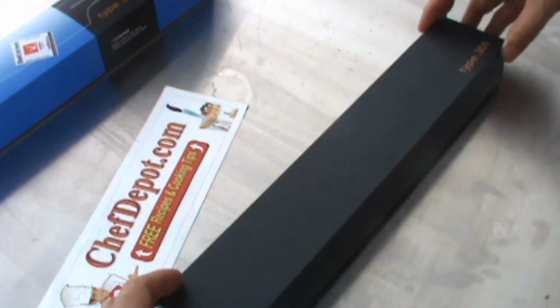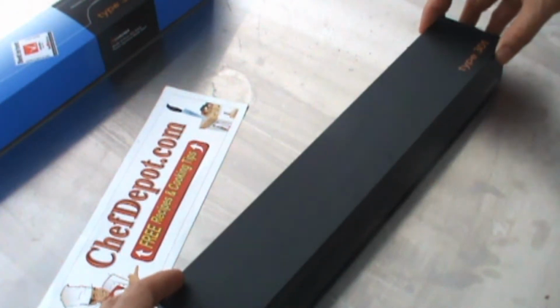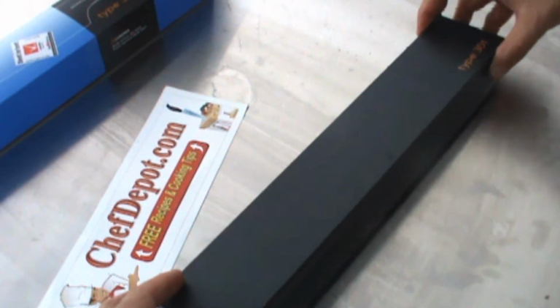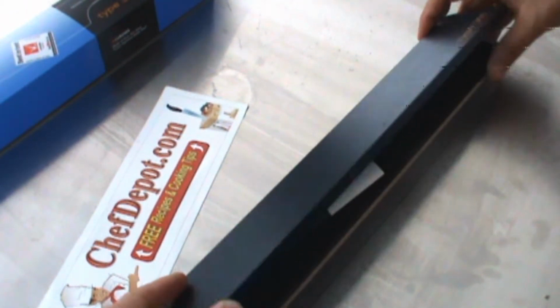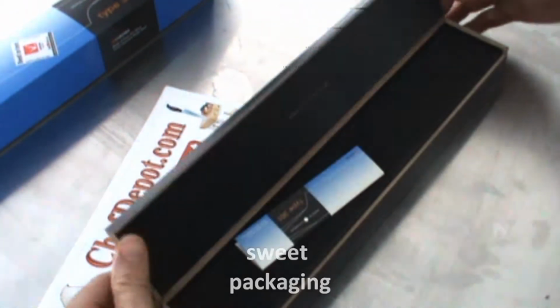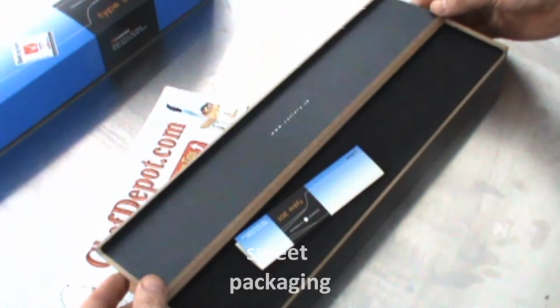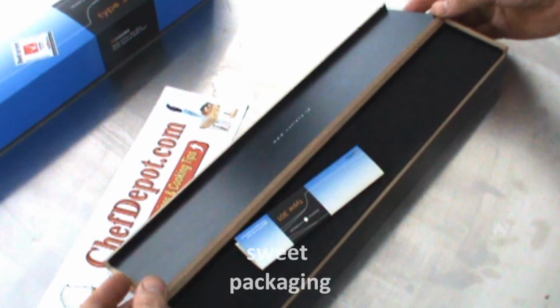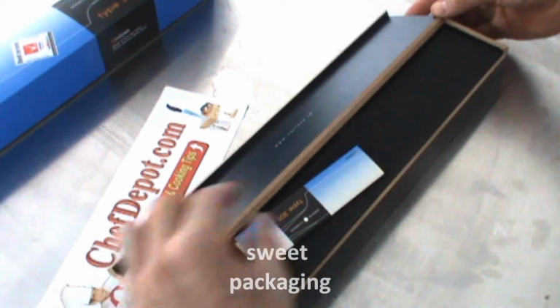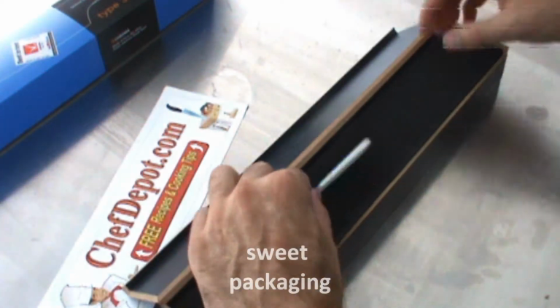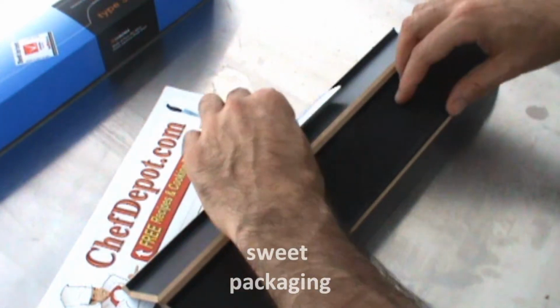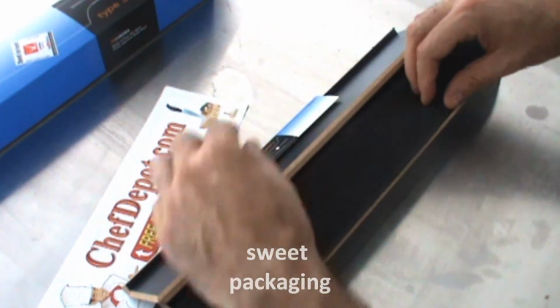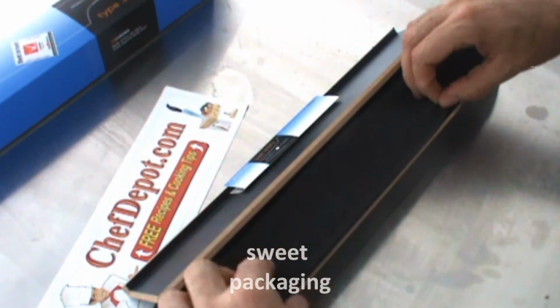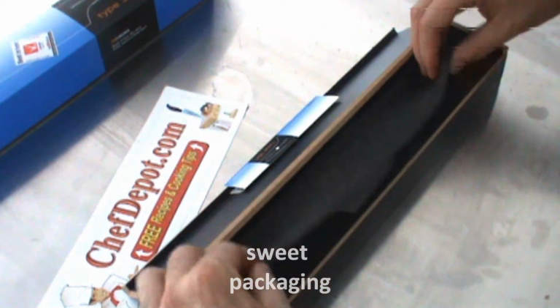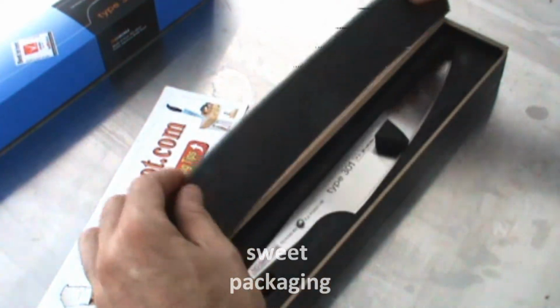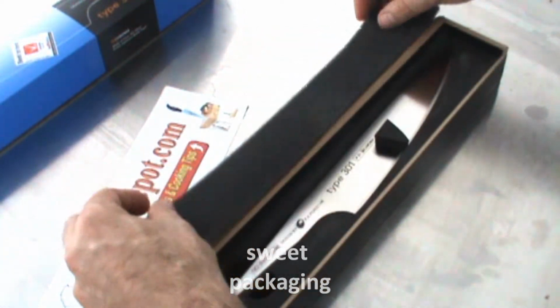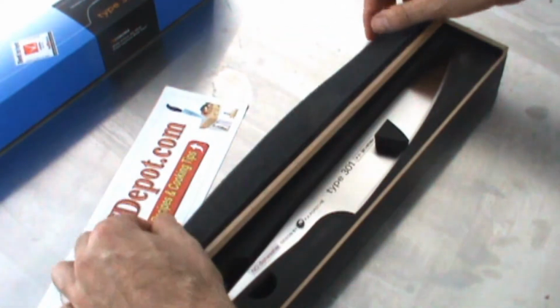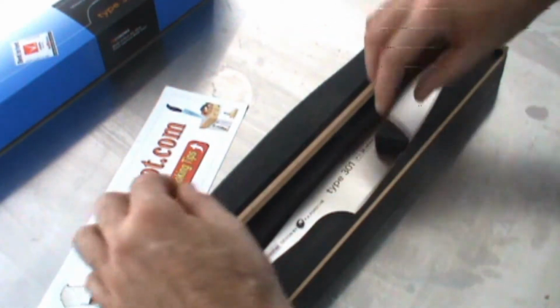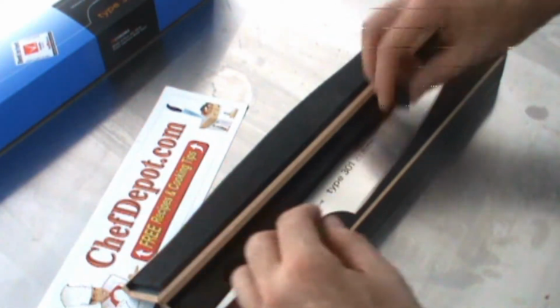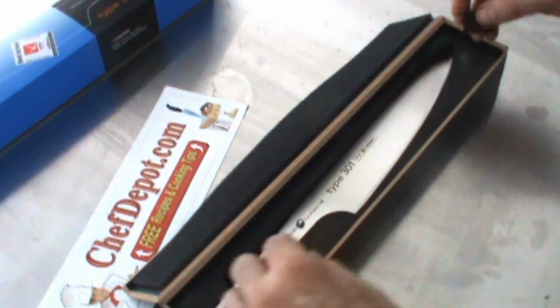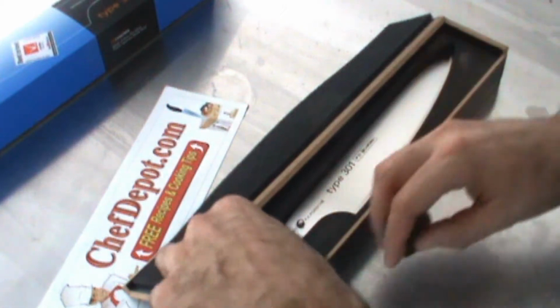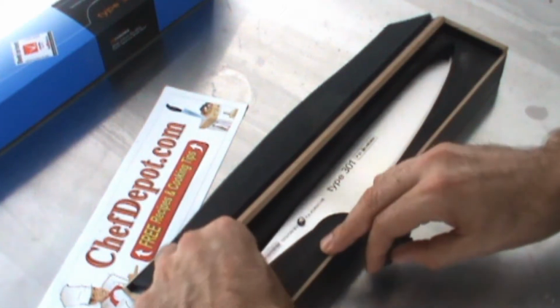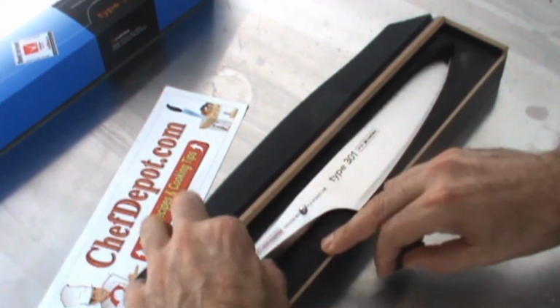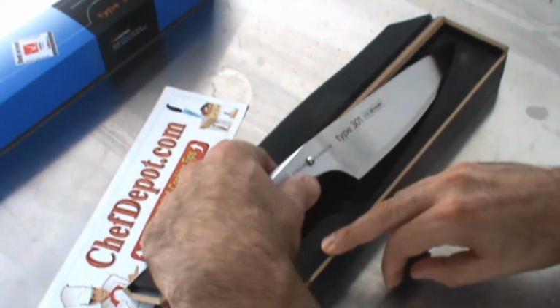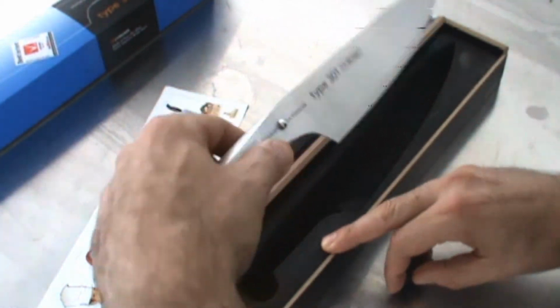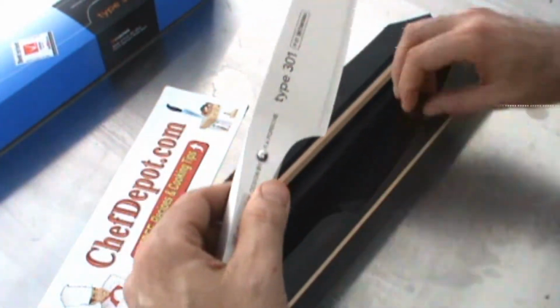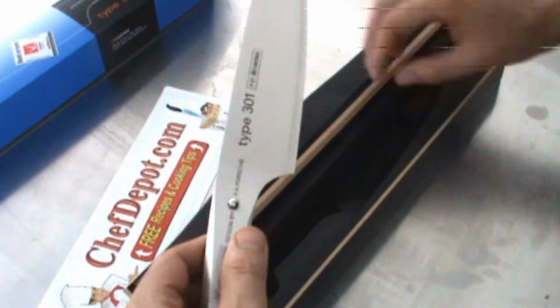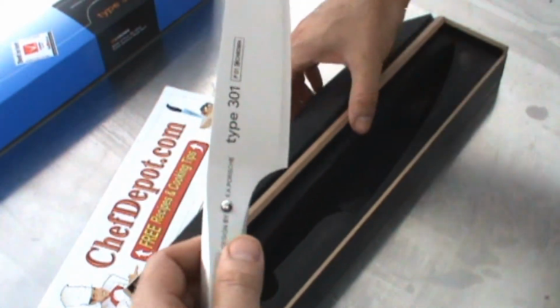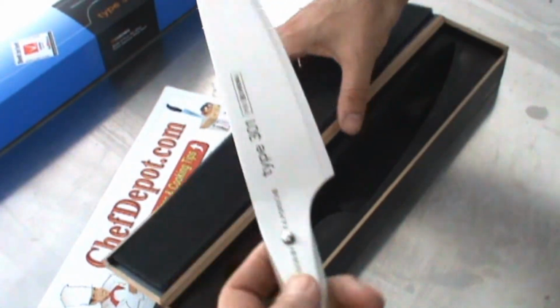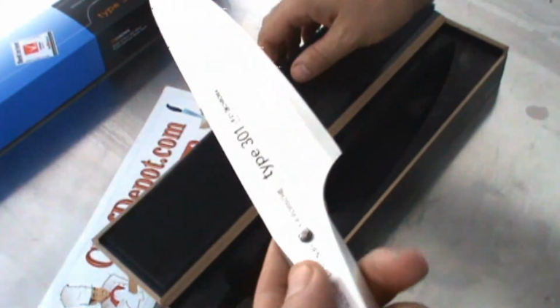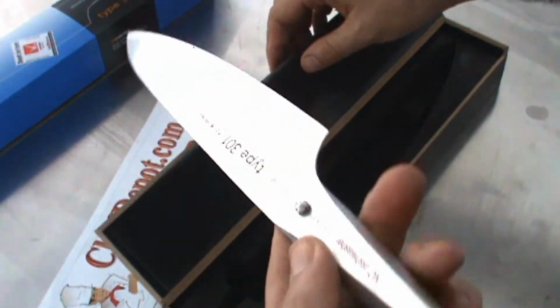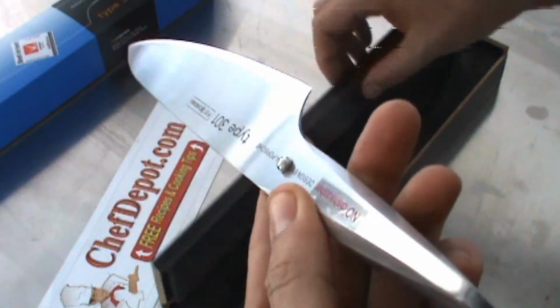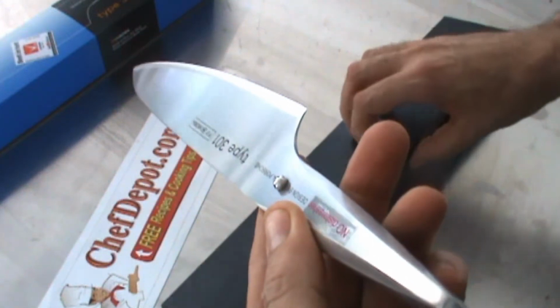The box is handmade, very cool, with a little fancy padding in there. It says no dishwasher, but I think all knives are no dishwasher — you're really not supposed to put them in the dishwasher.